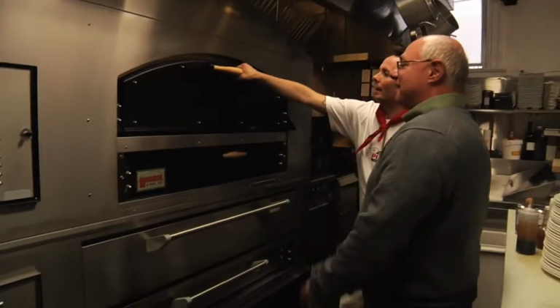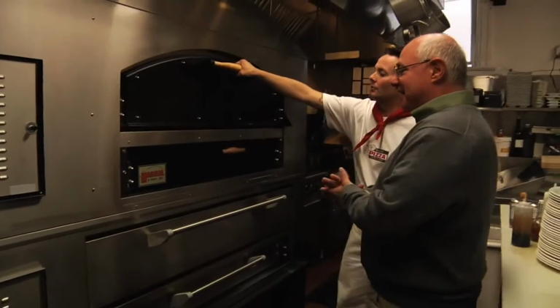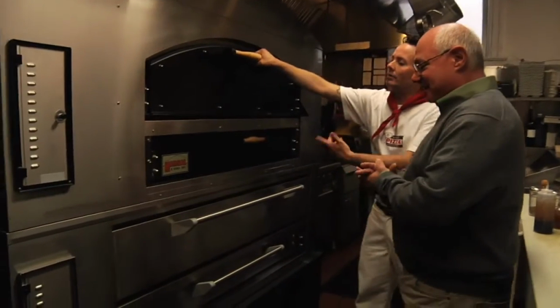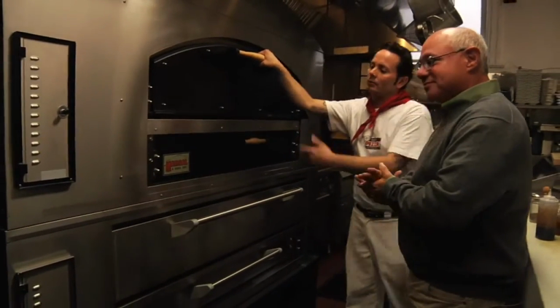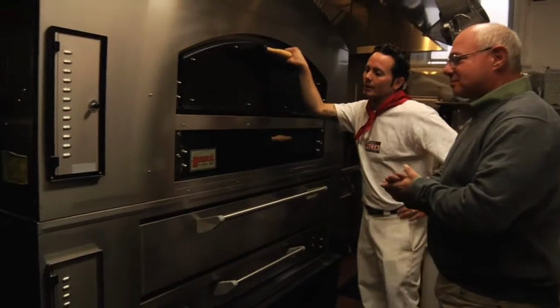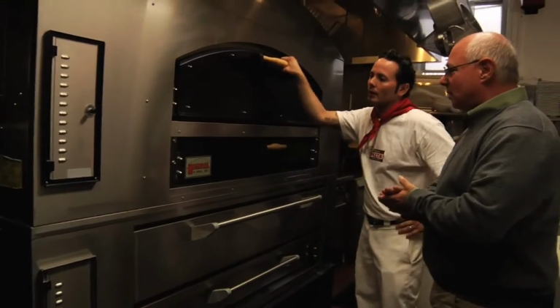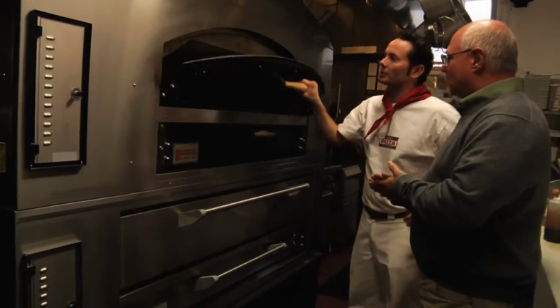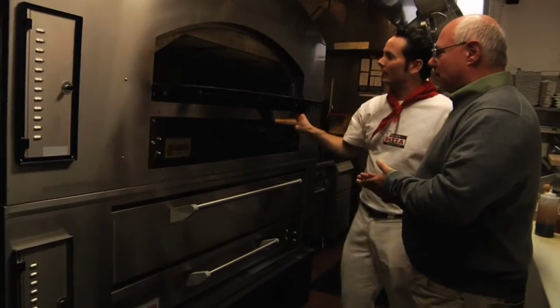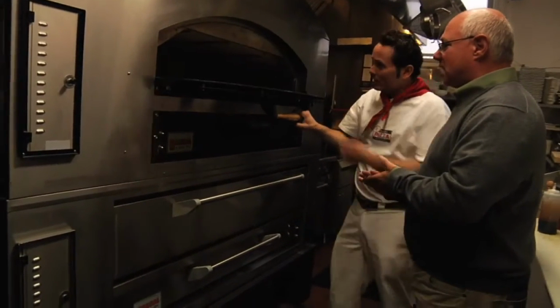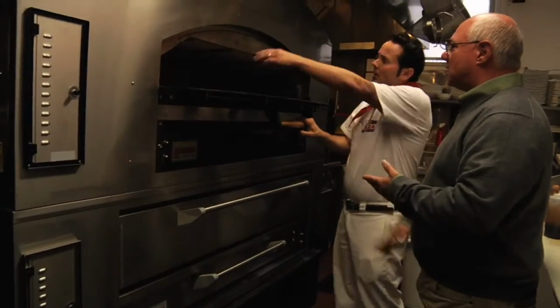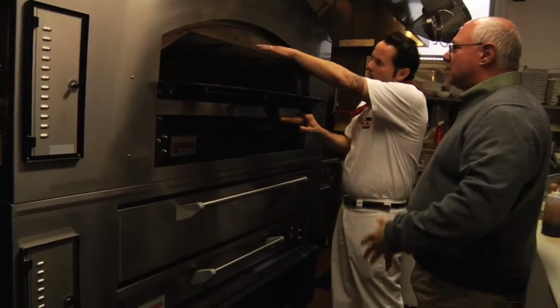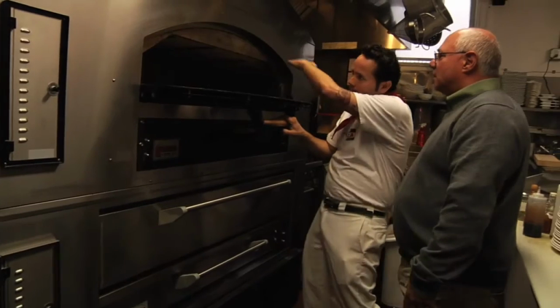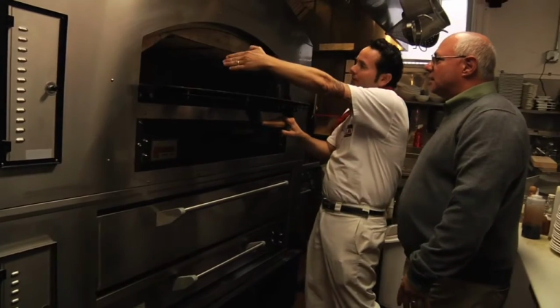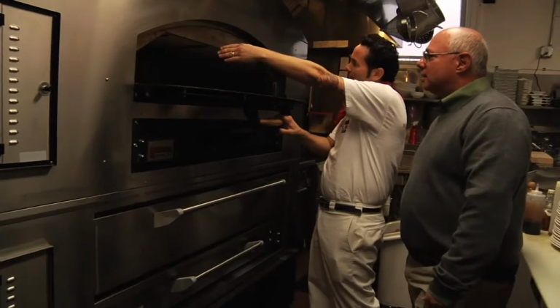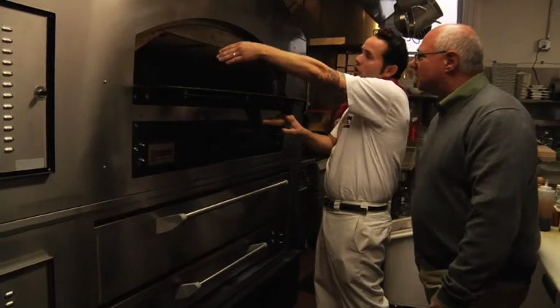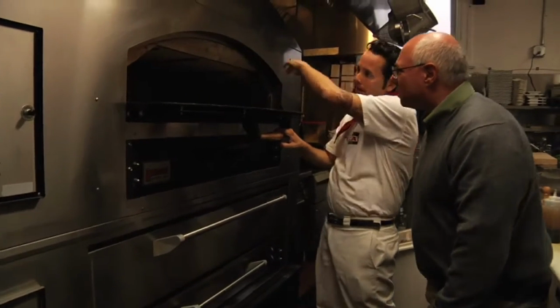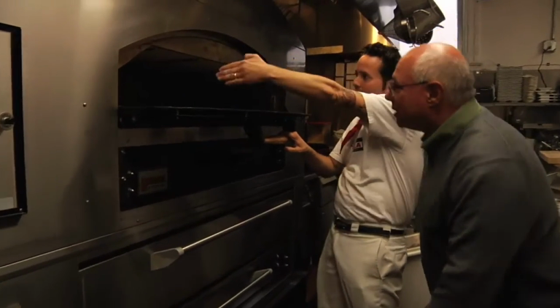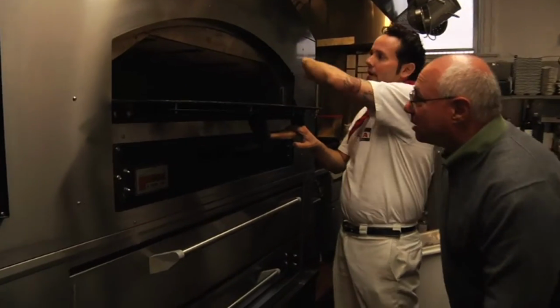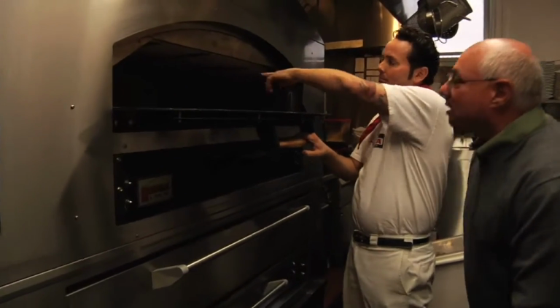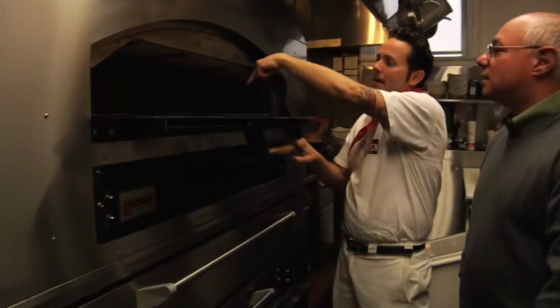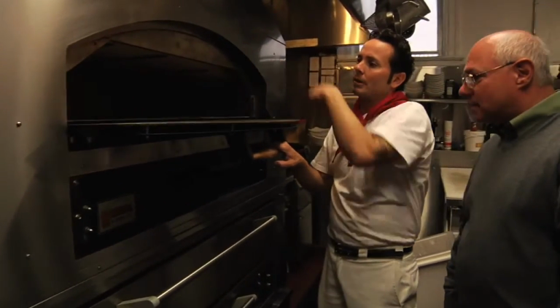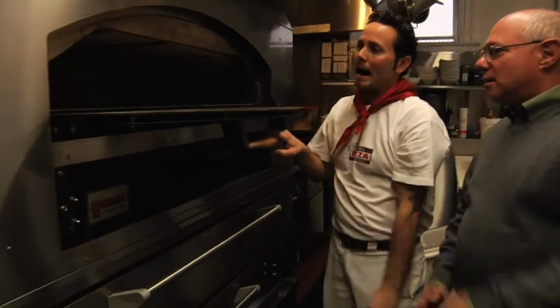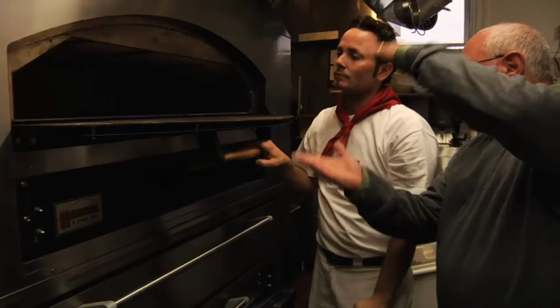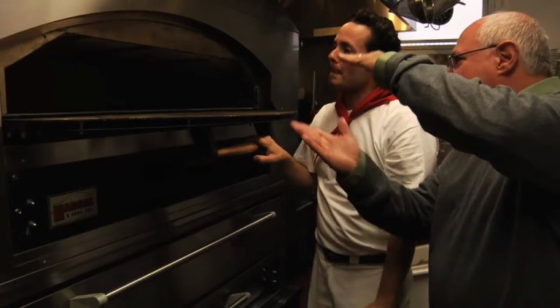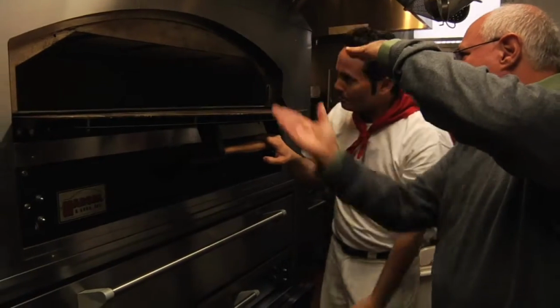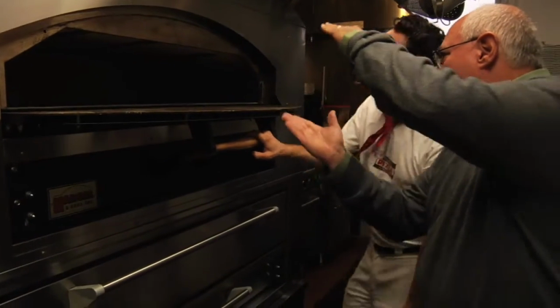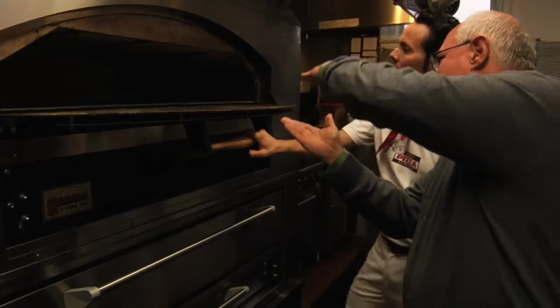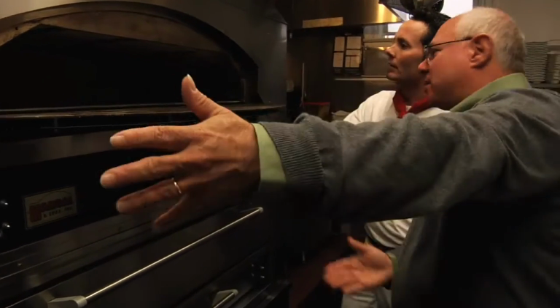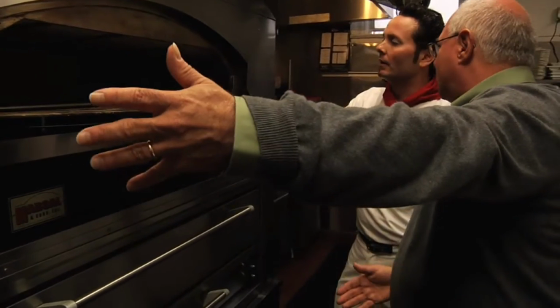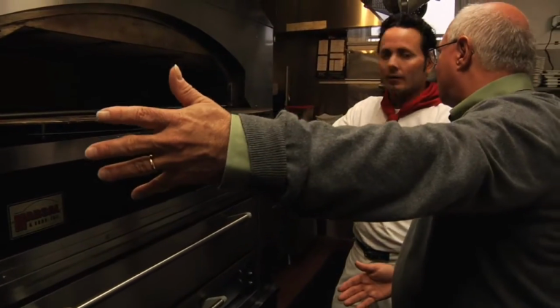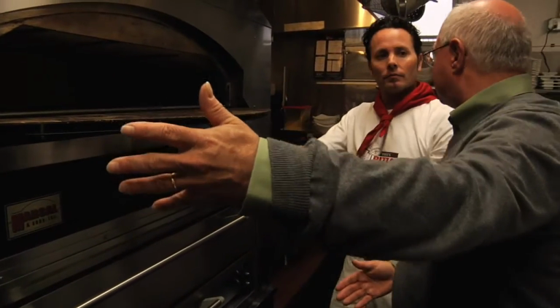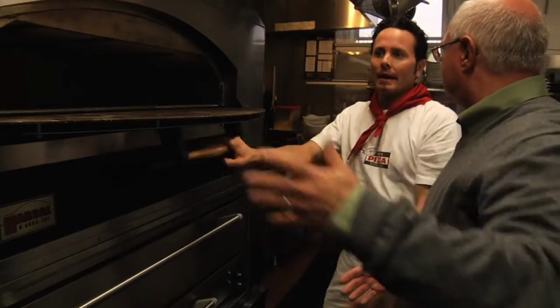So we have two ovens here. These are built in New York — they're Marsal ovens. The one on top we have a dome; it's called a dome brick oven. So we have bricks on top, bricks in the back, and bricks on the bottom, but much more space between the top and the bottom than in the Sicilian style.